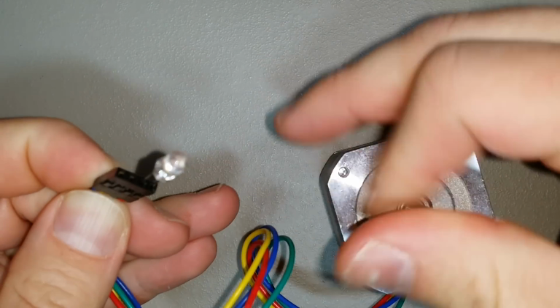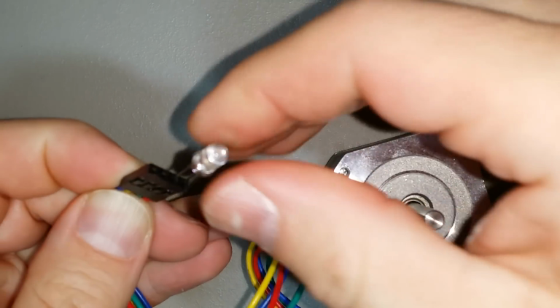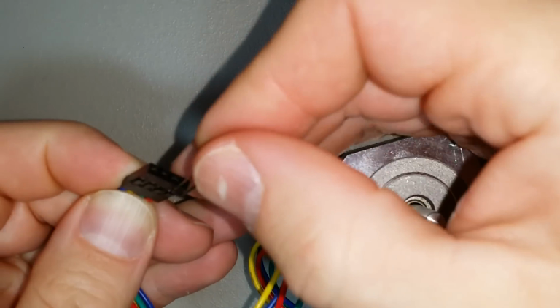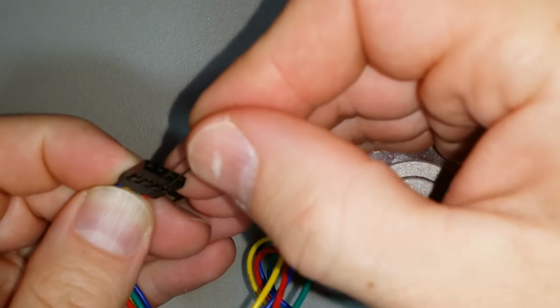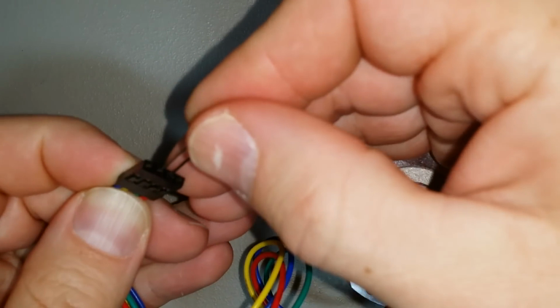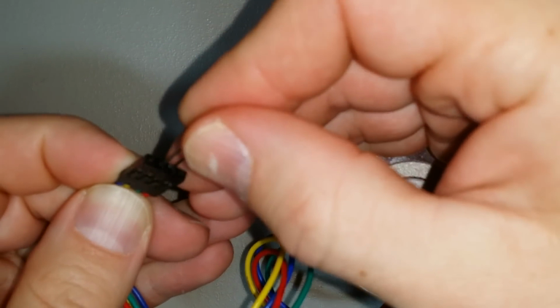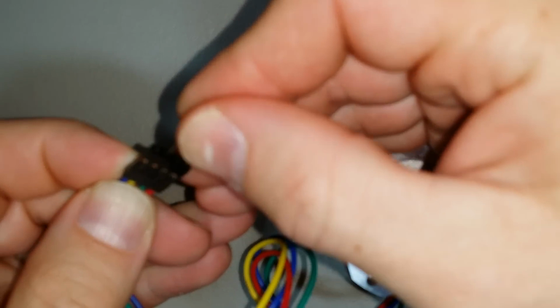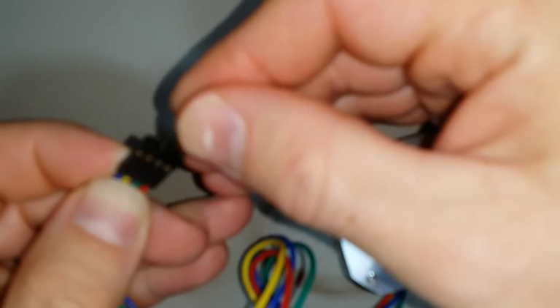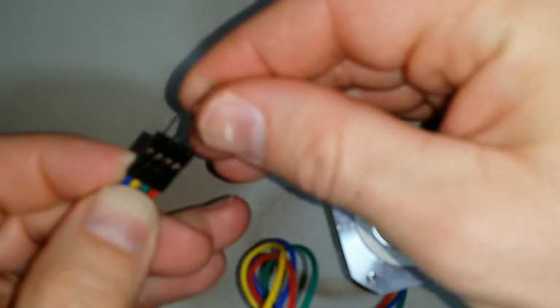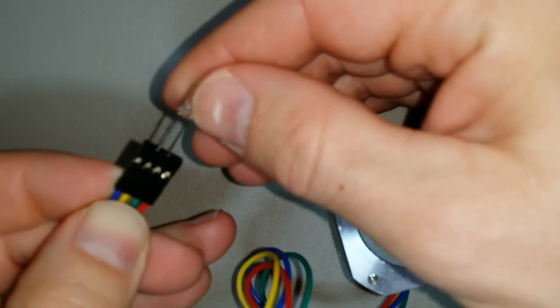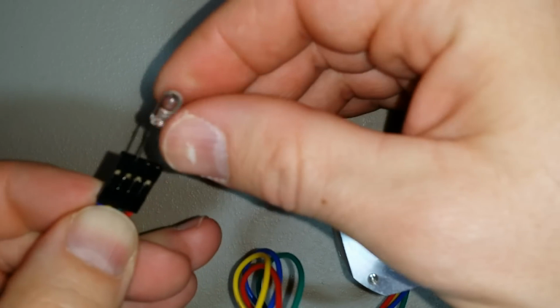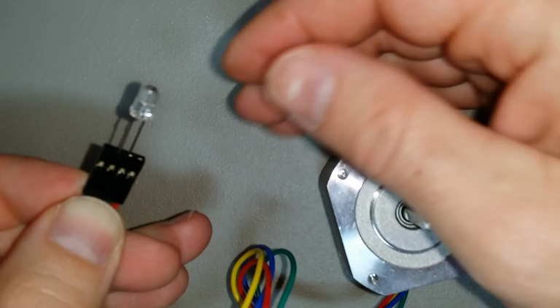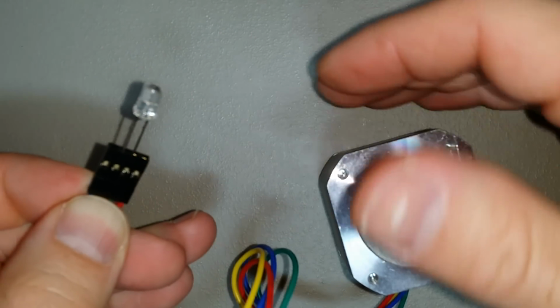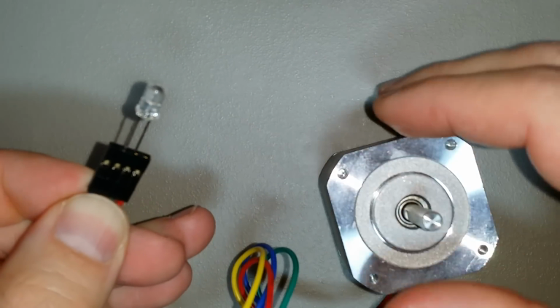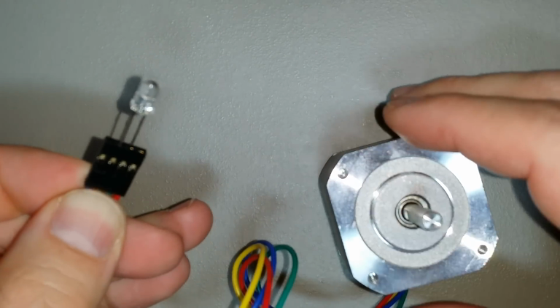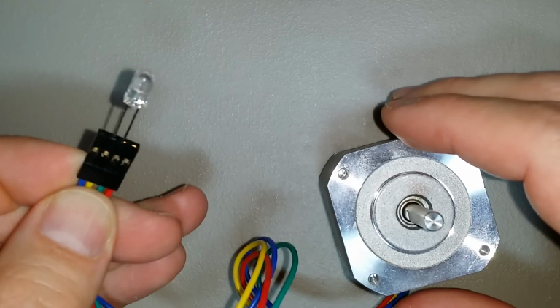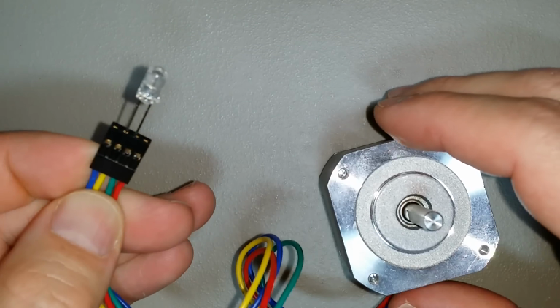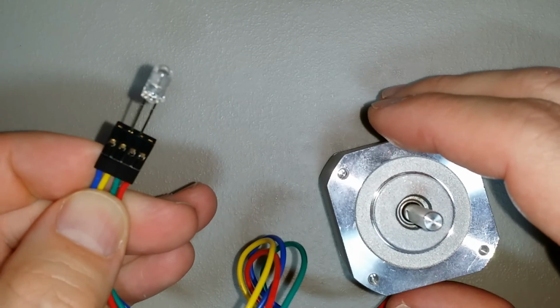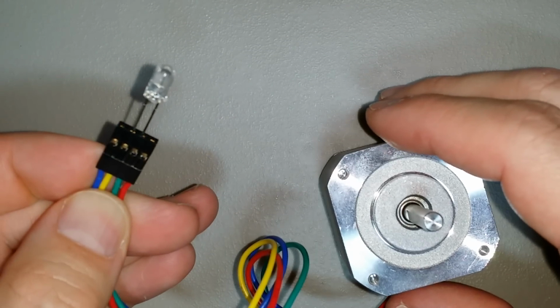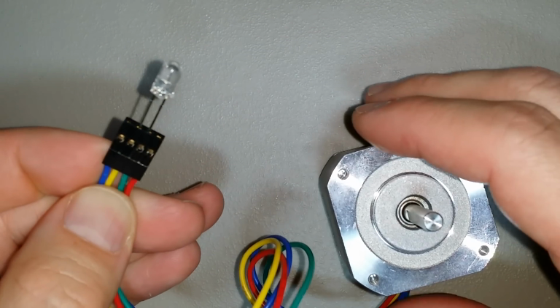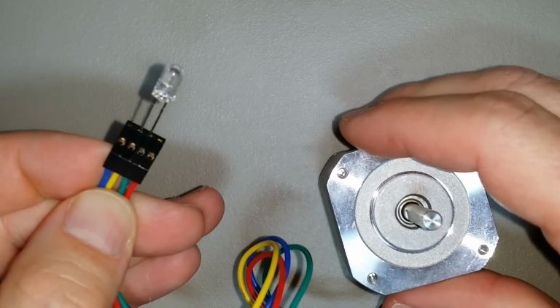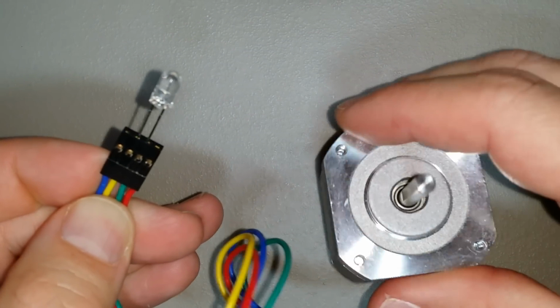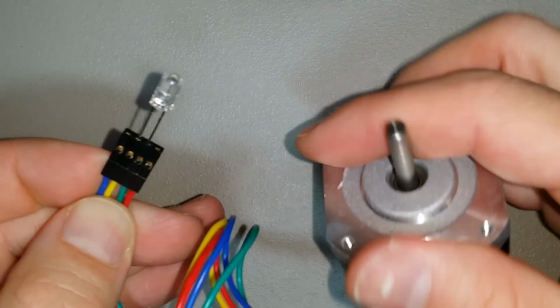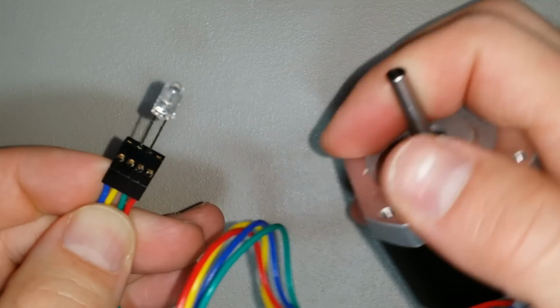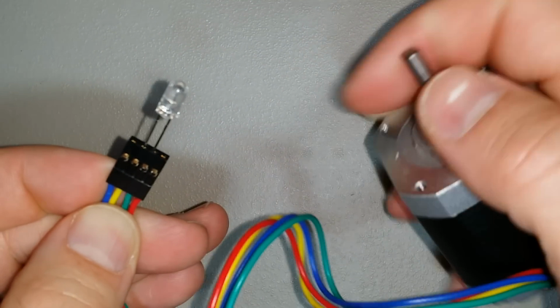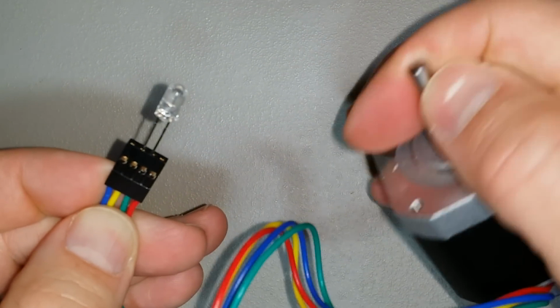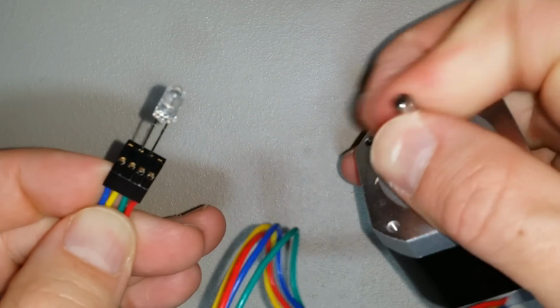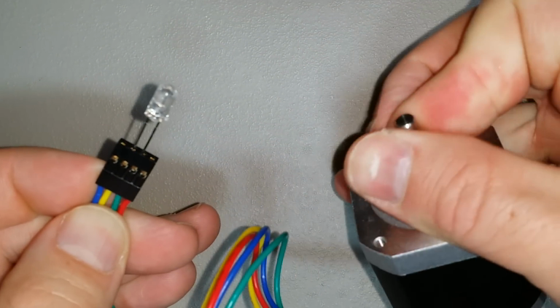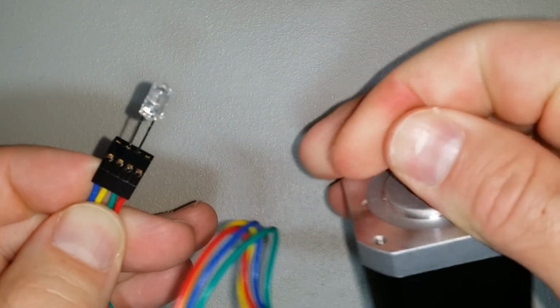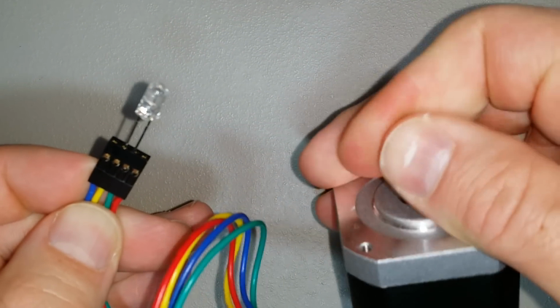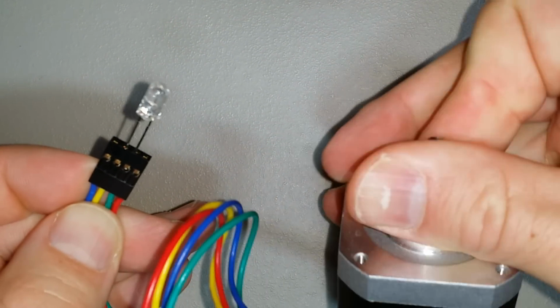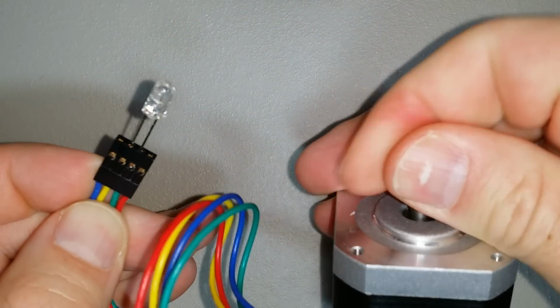Then just as a test, I'm going to put it in the center so that the yellow and green are connected, and I can see that it does nothing.